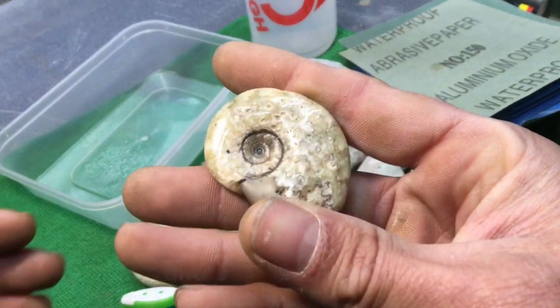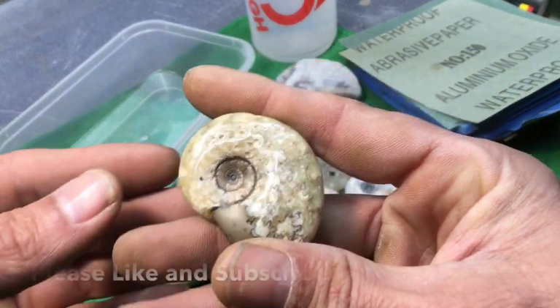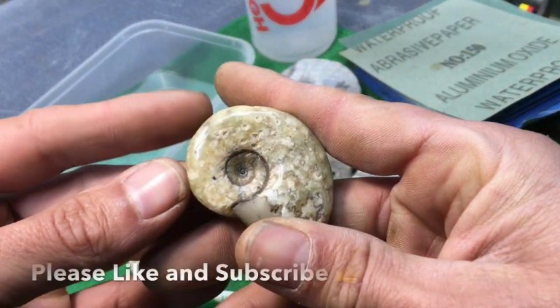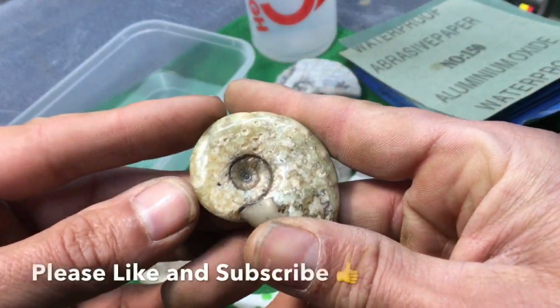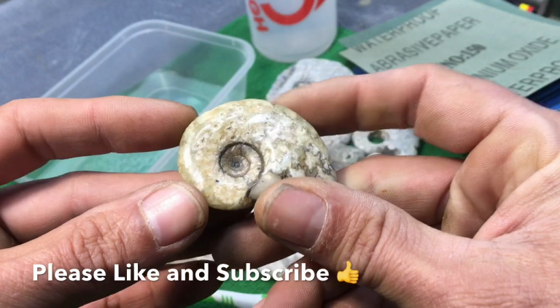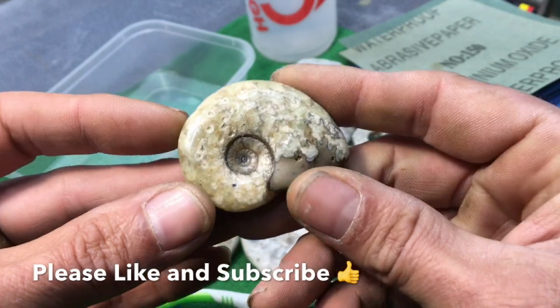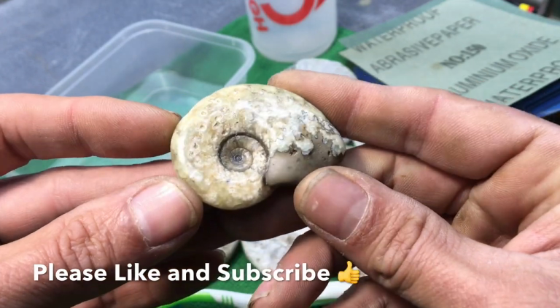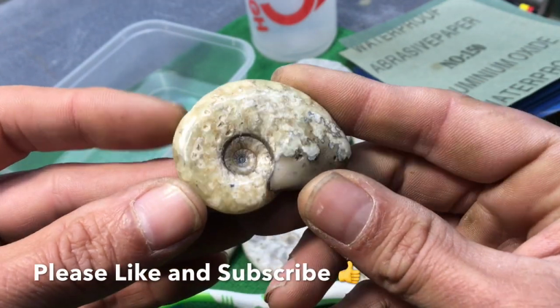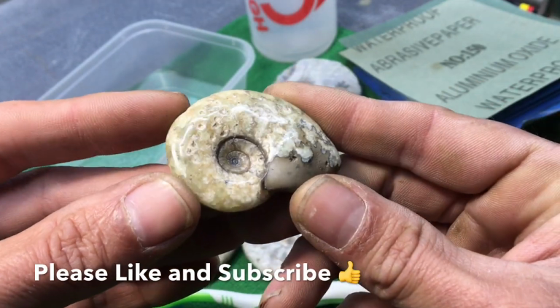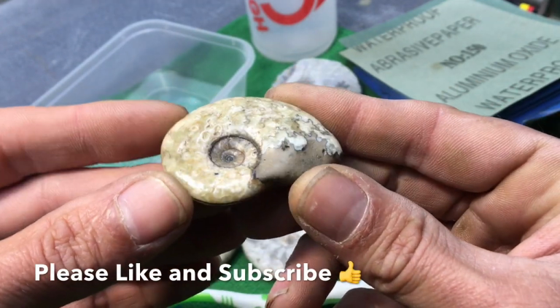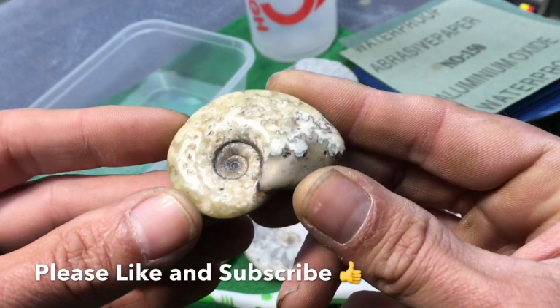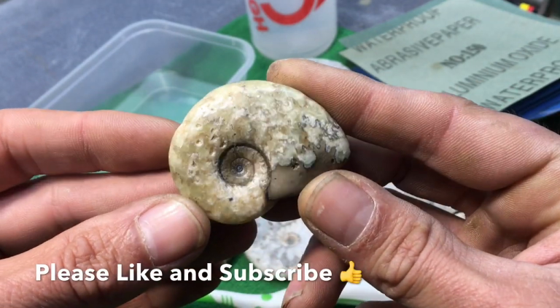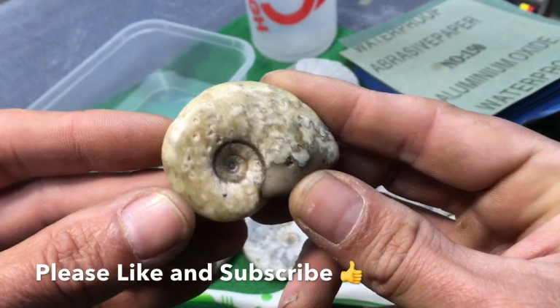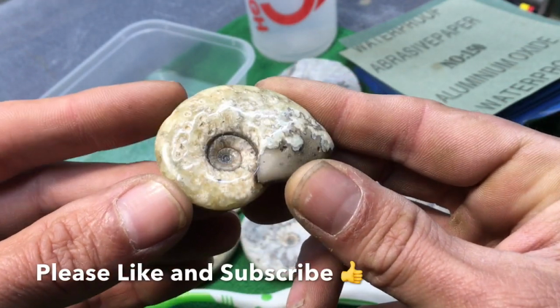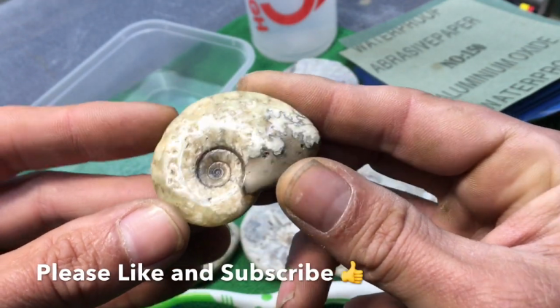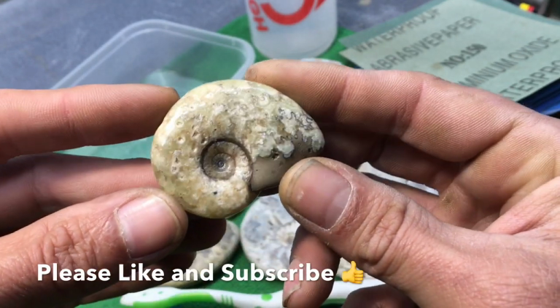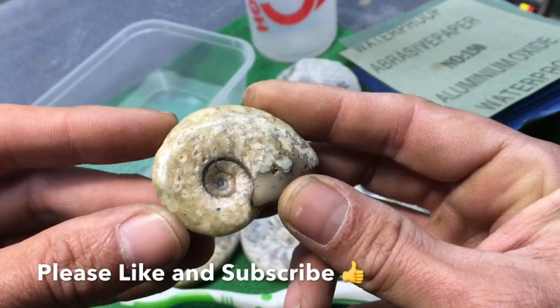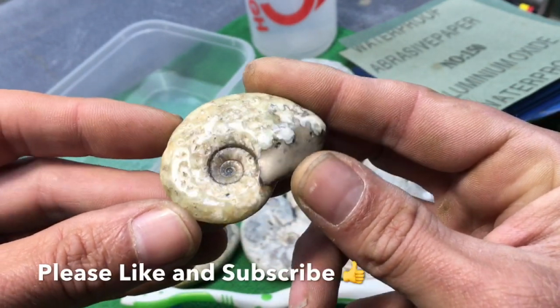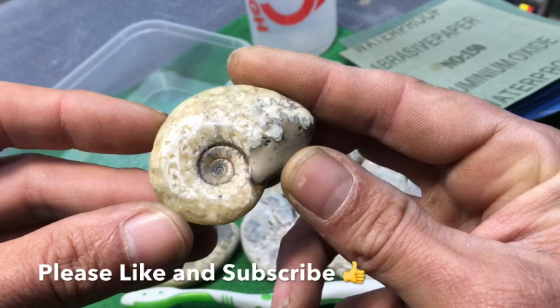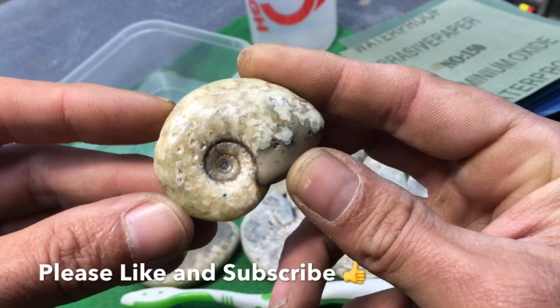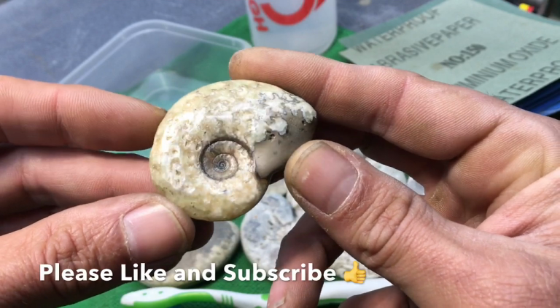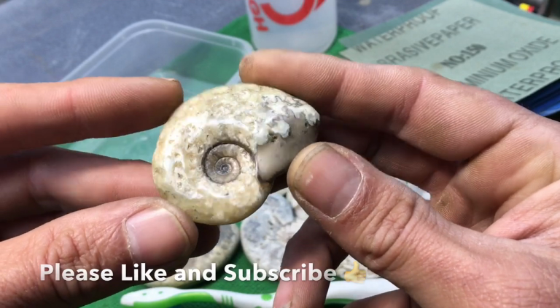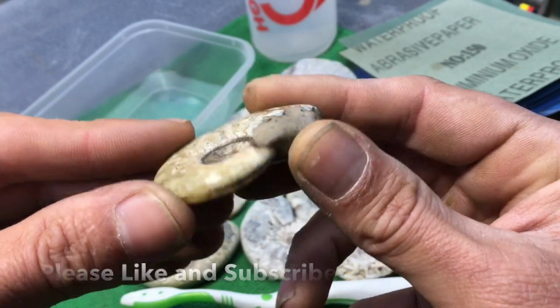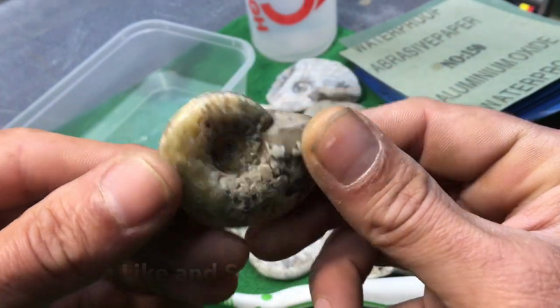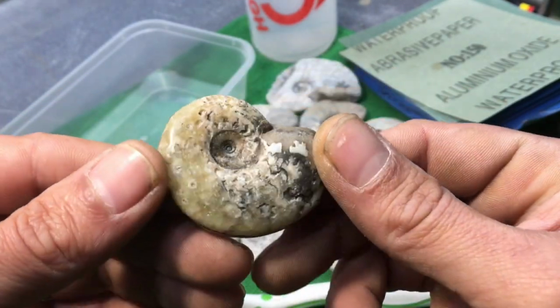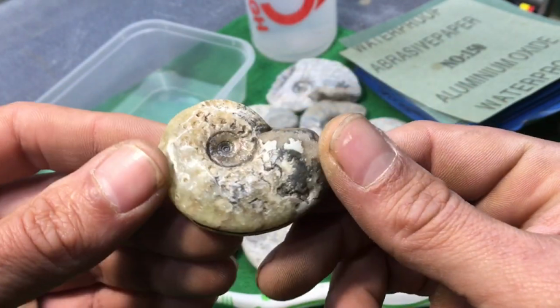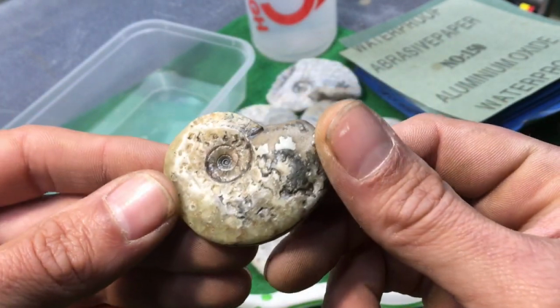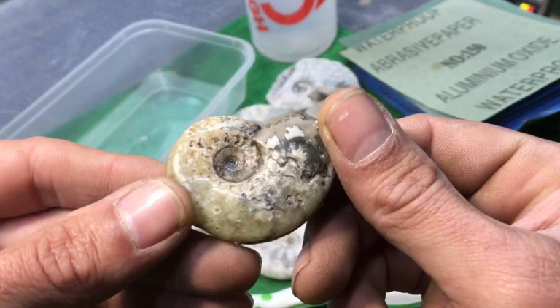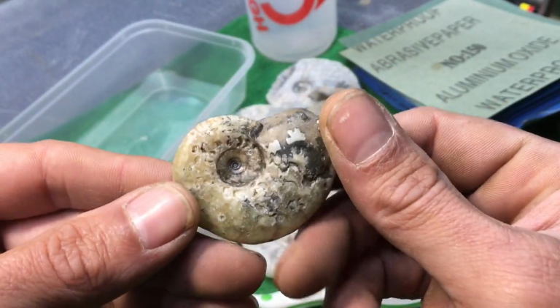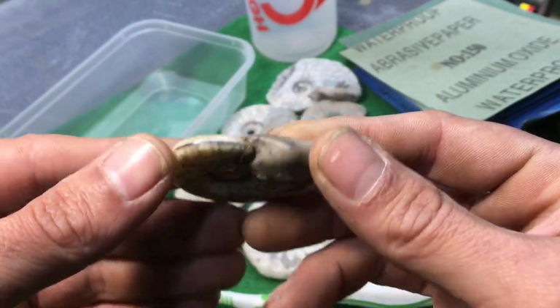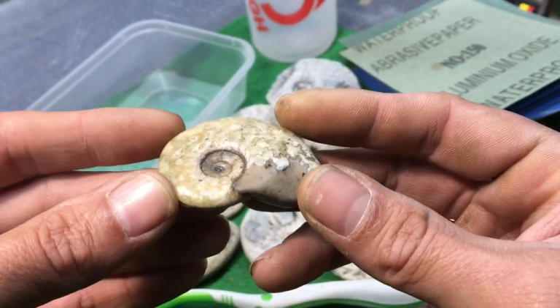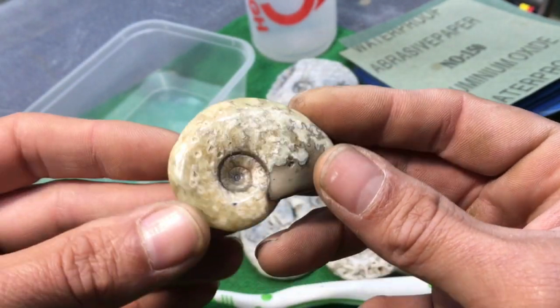Now I like to not overly buff — this one was started on 600 and went up to 7000. This one I have gone both sides, but usually I like to just do one side.